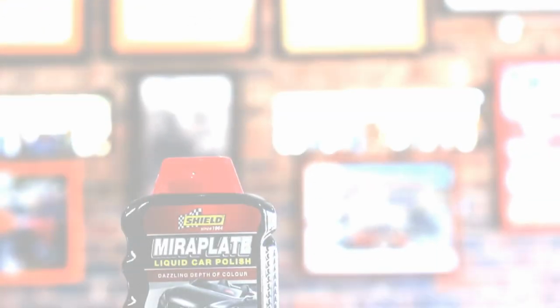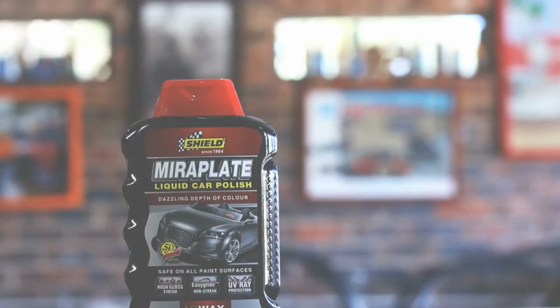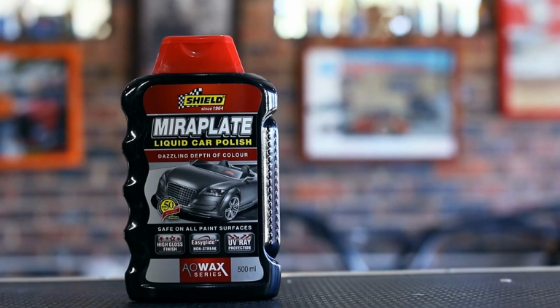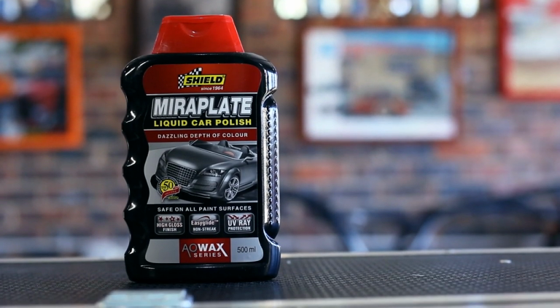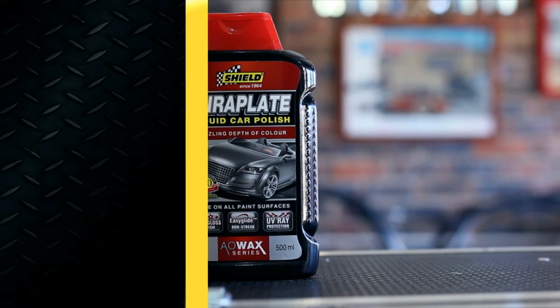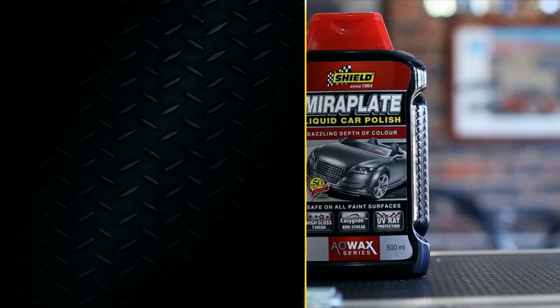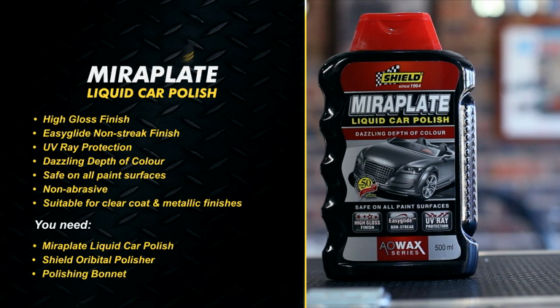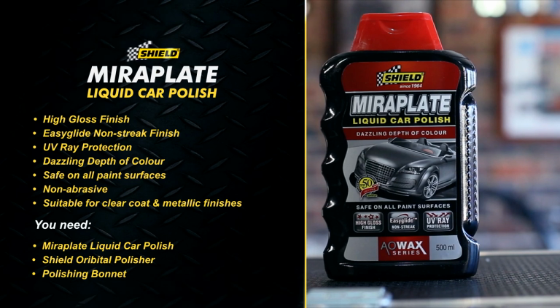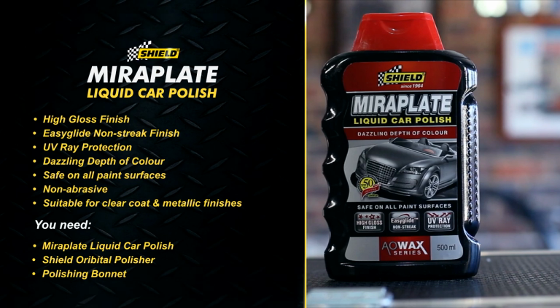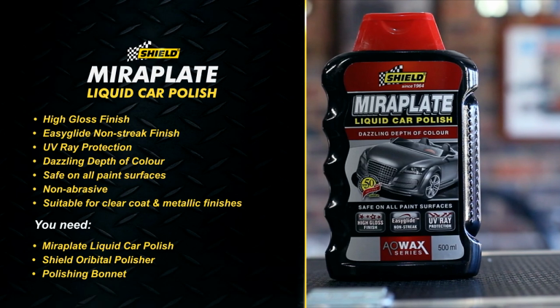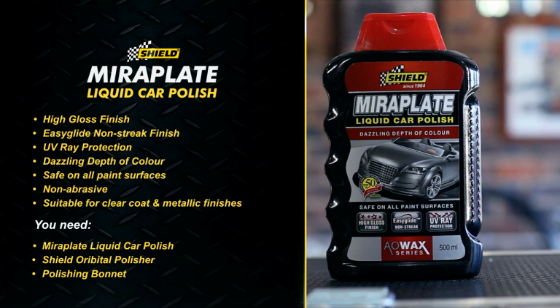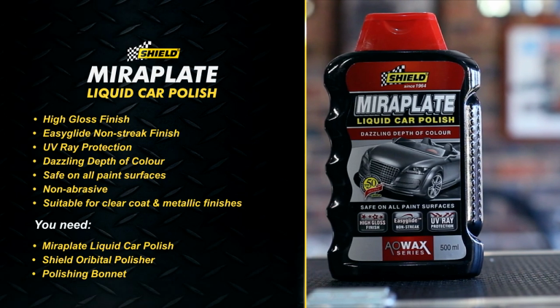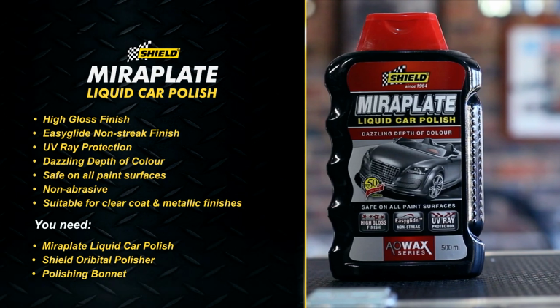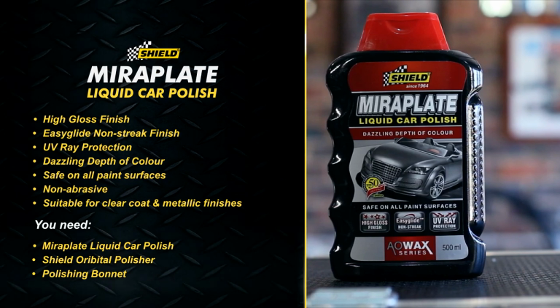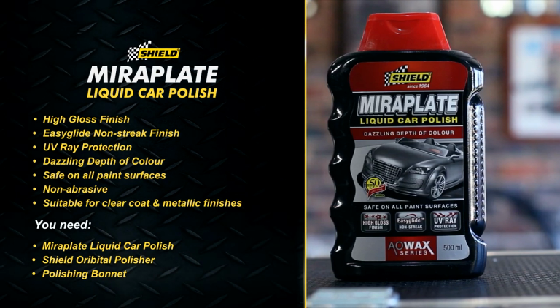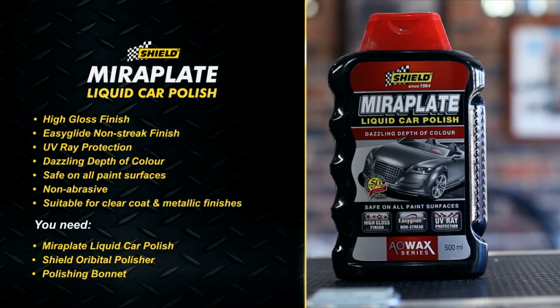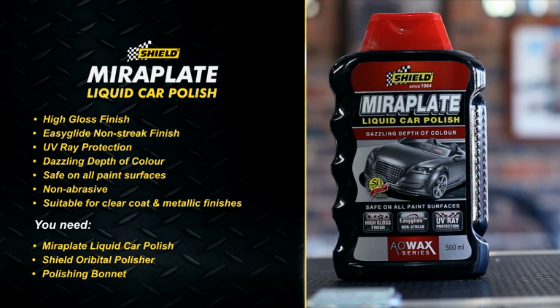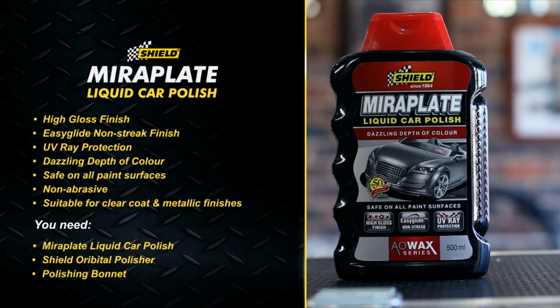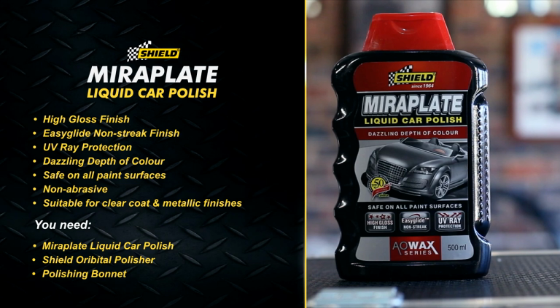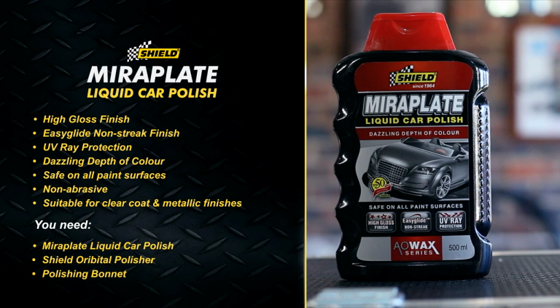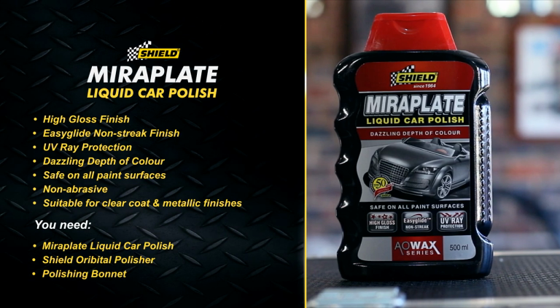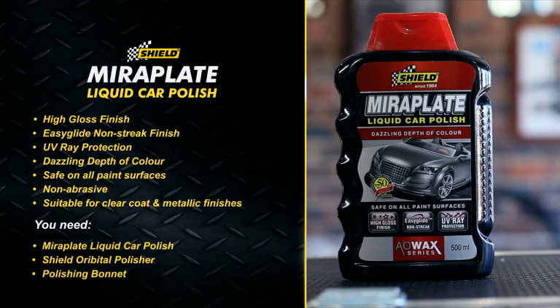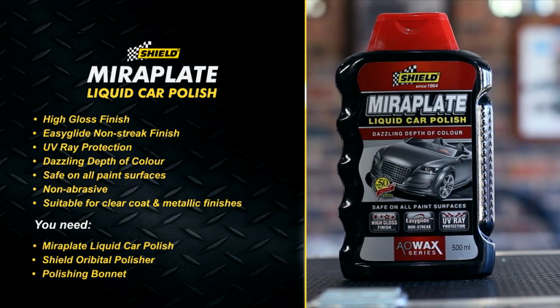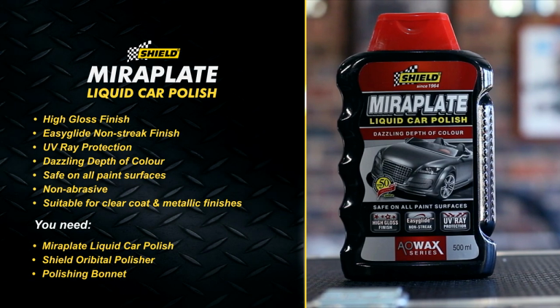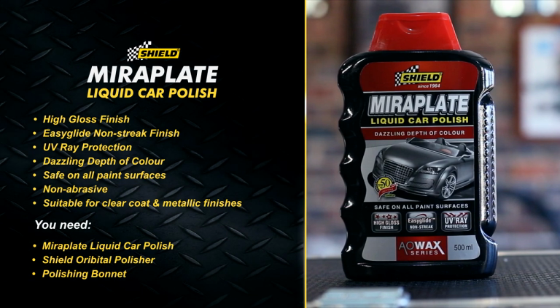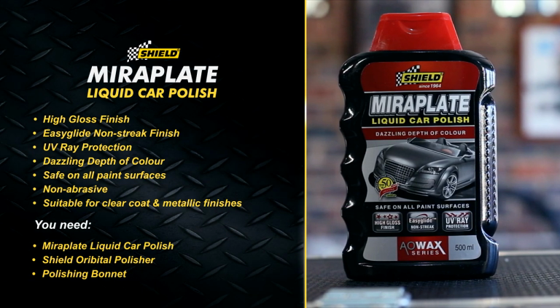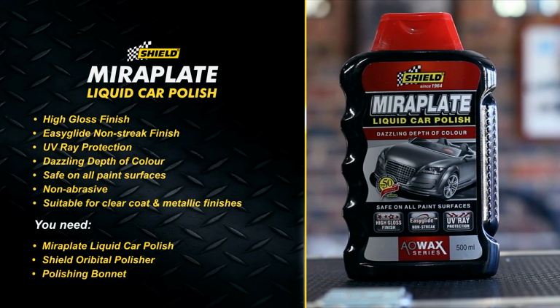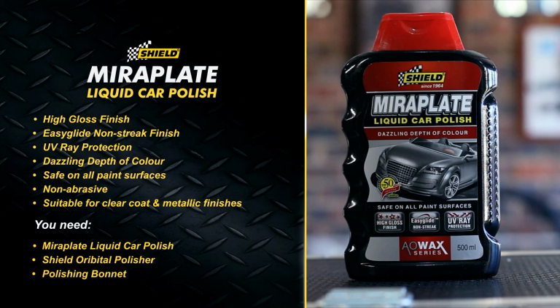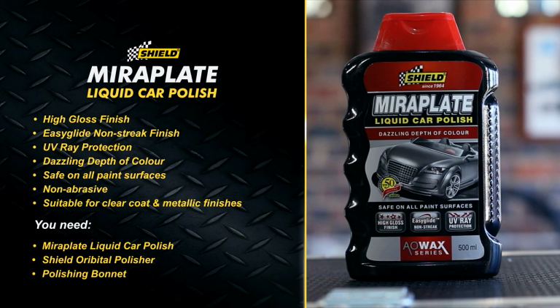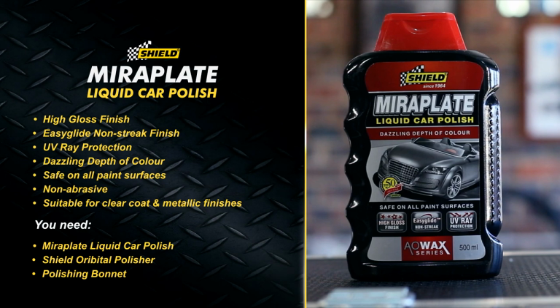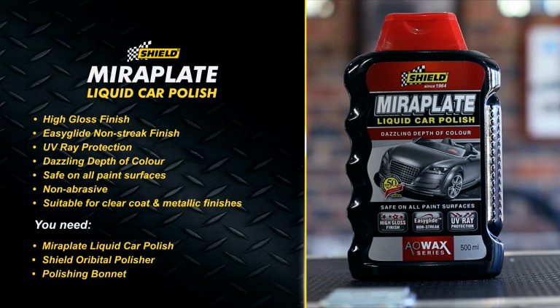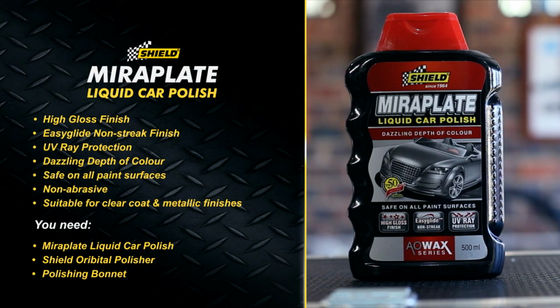The Shield Mirror Plate Liquid Car Polish is formulated using AO Wax, the latest in patented car wax technology. AO Wax produces an unrivaled deep shimmering gloss that lasts.